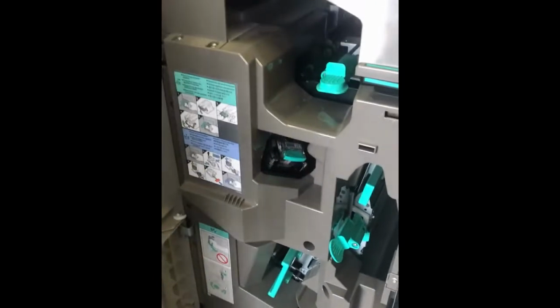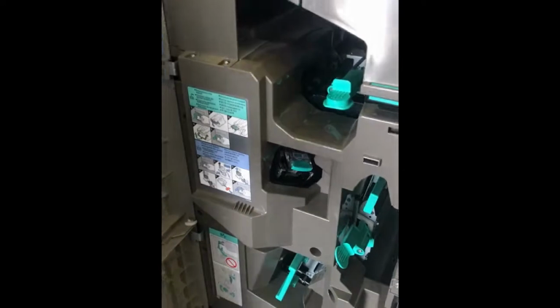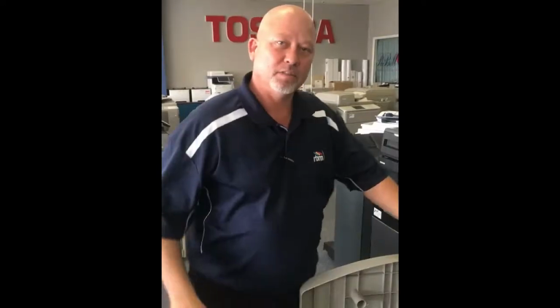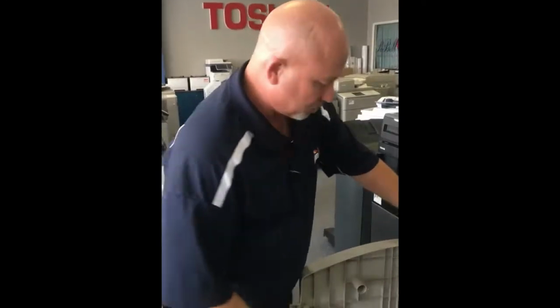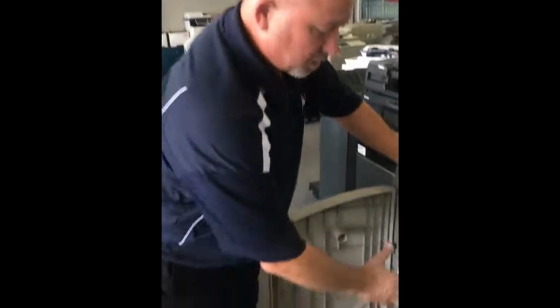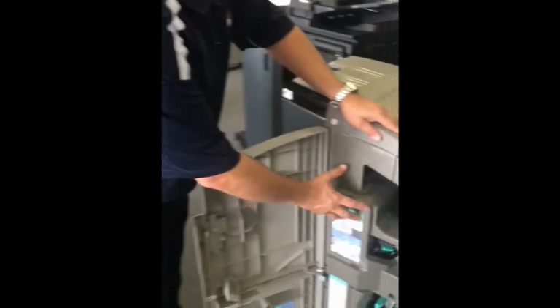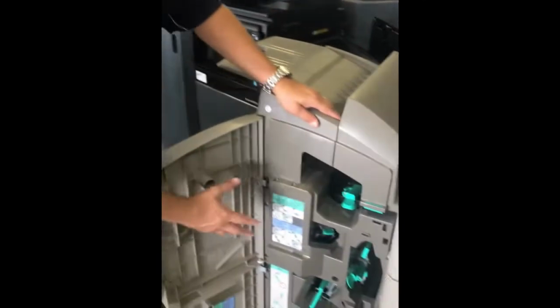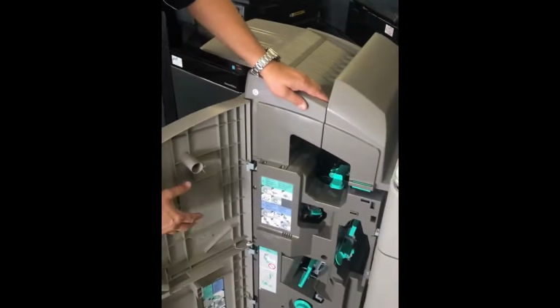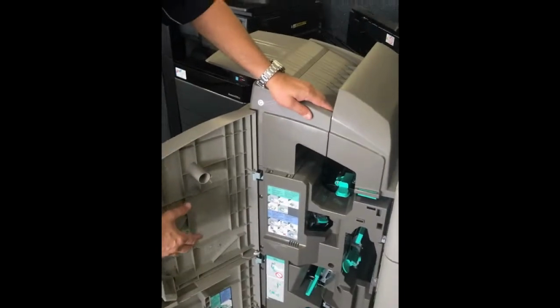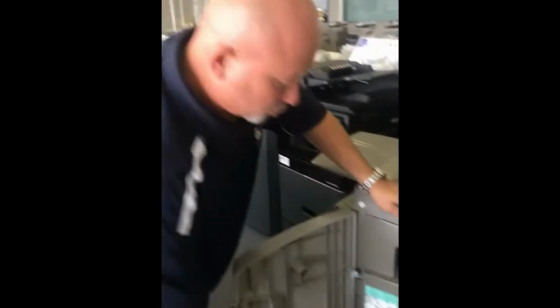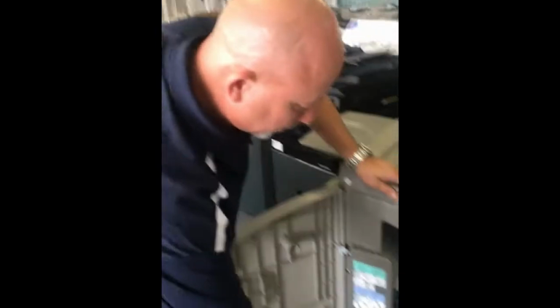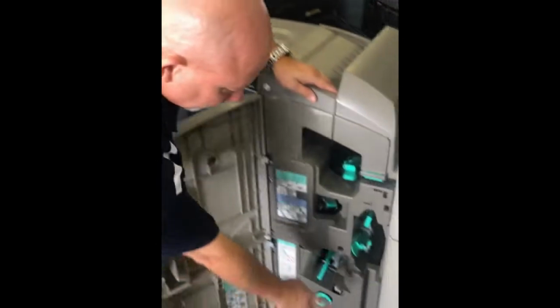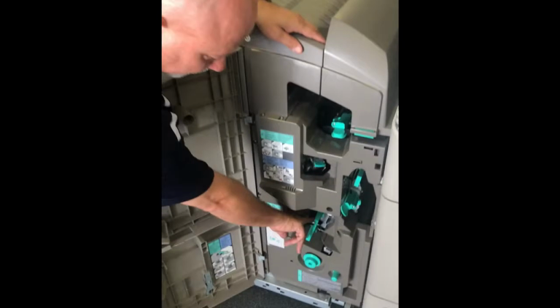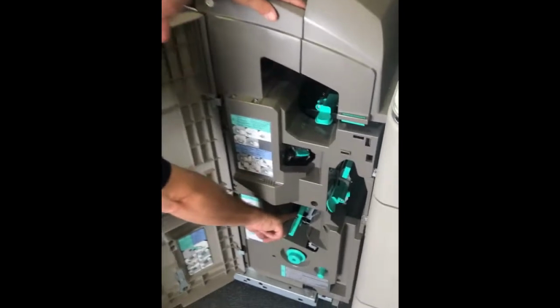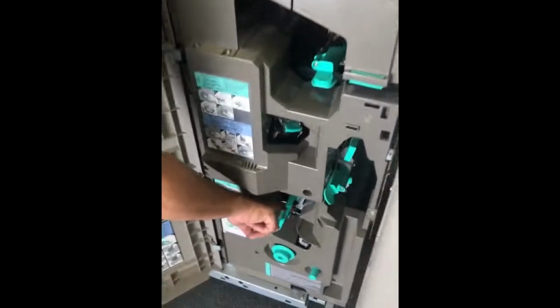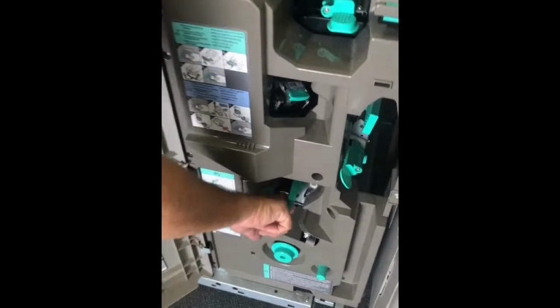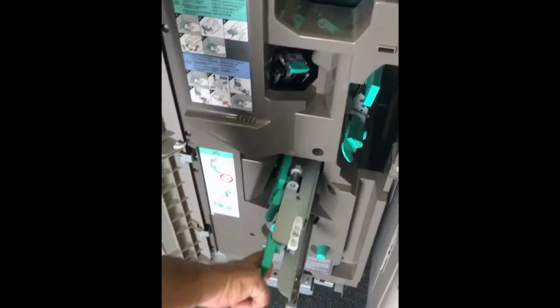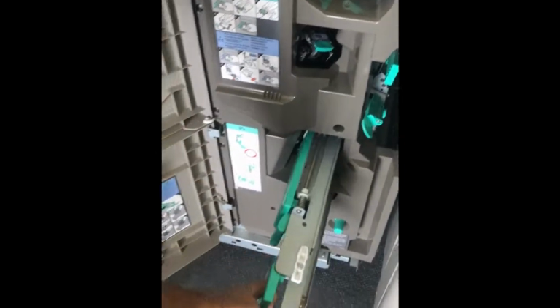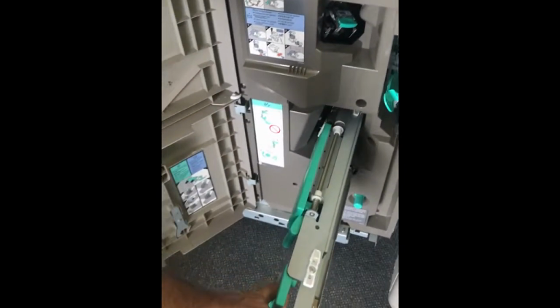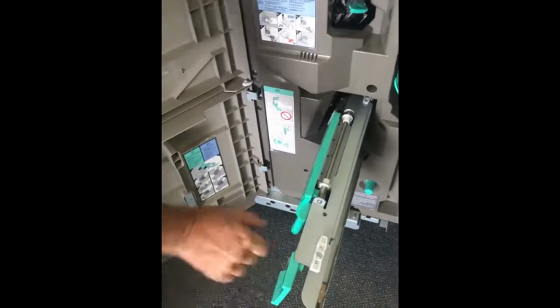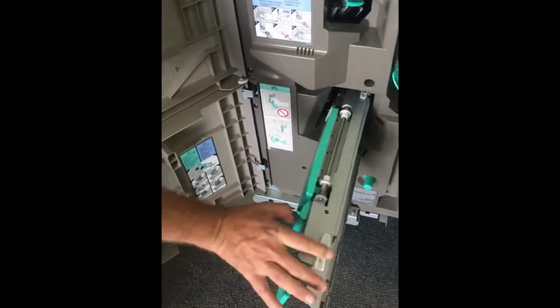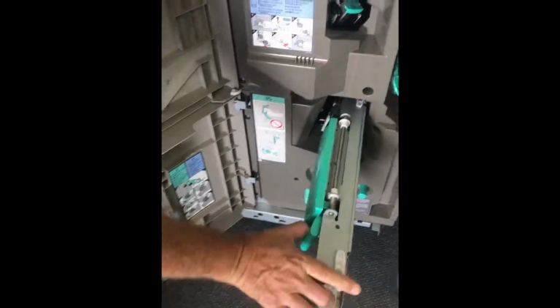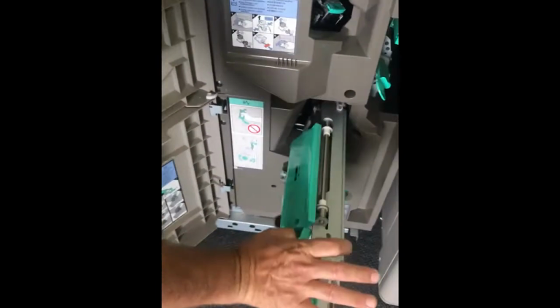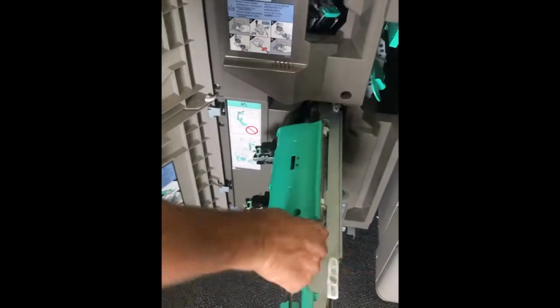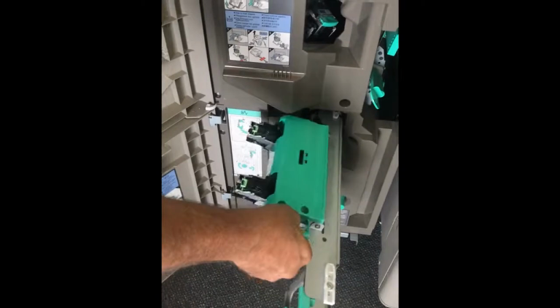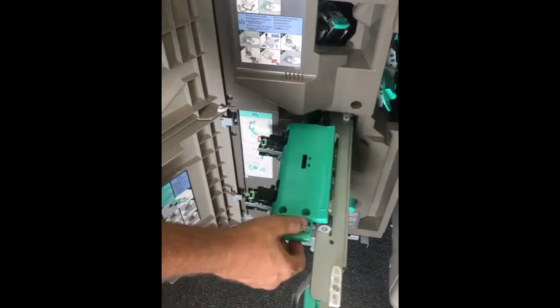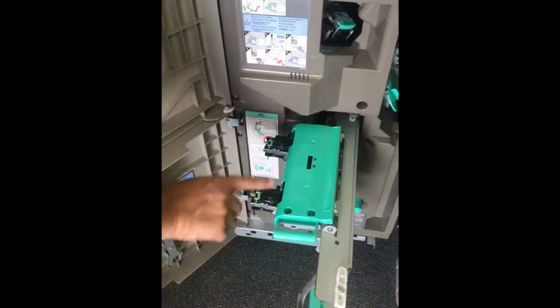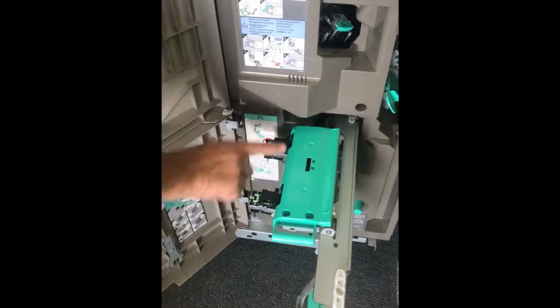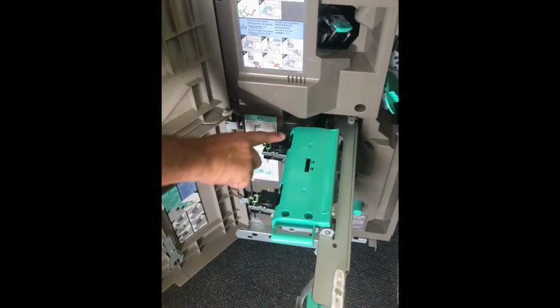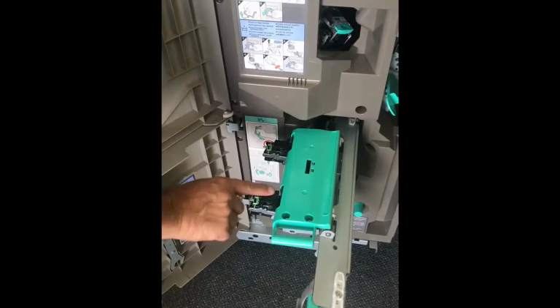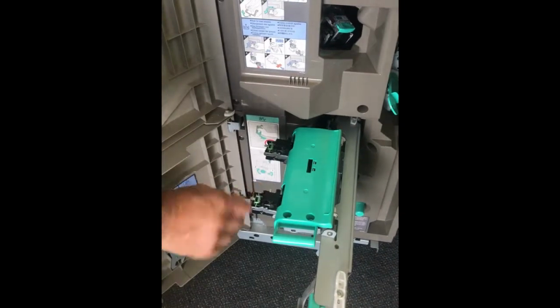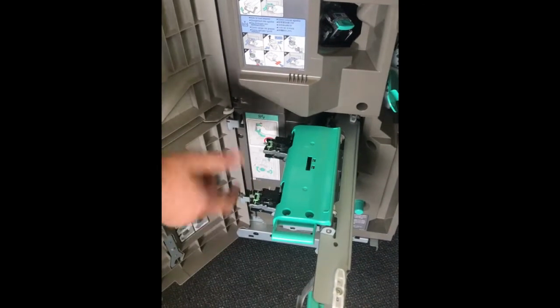Take this, put it back in your device and clip it in. This device obviously has a saddle stitch finisher as well. When you do your booklet staple unit at the bottom, slide open and slide this towards you and lift up.